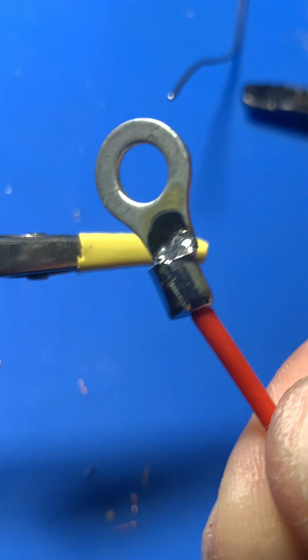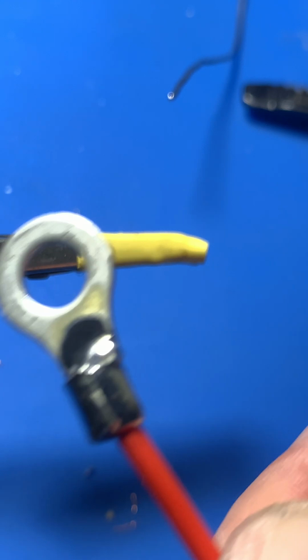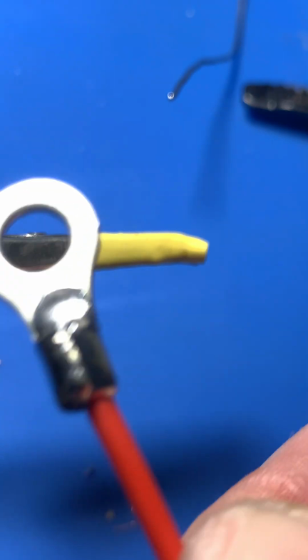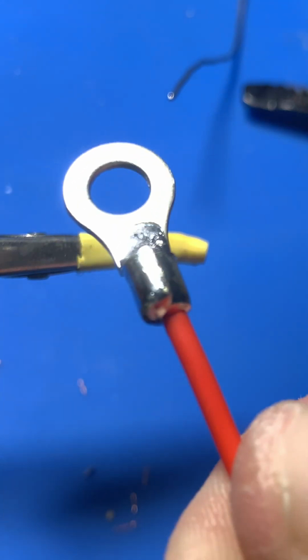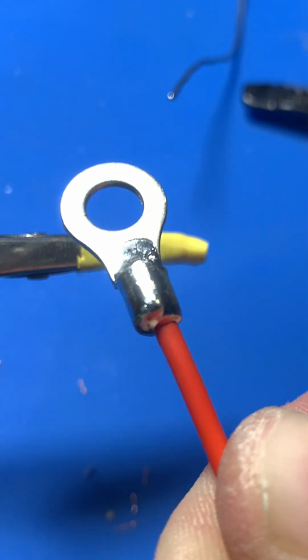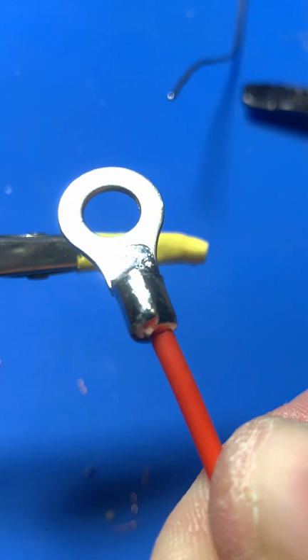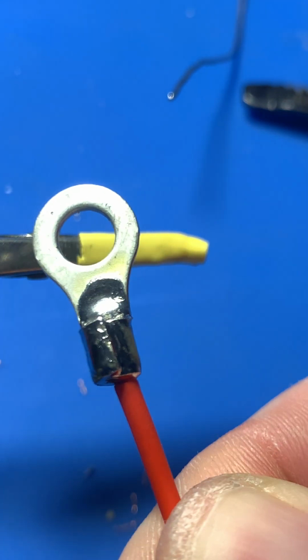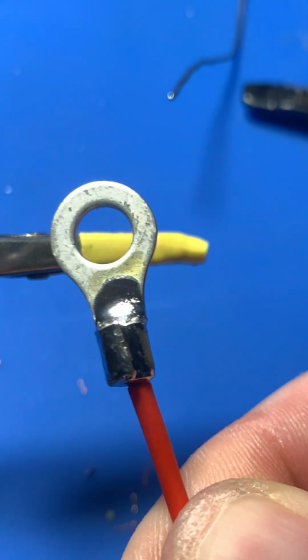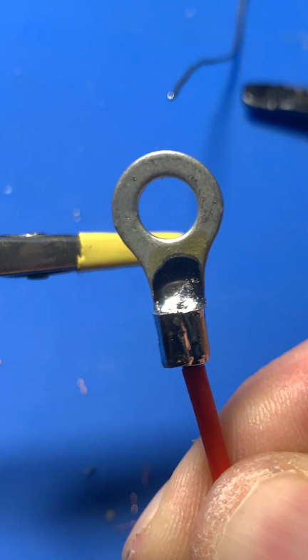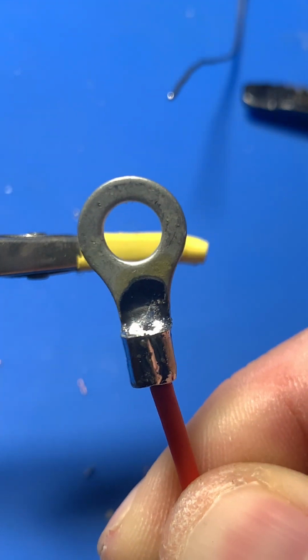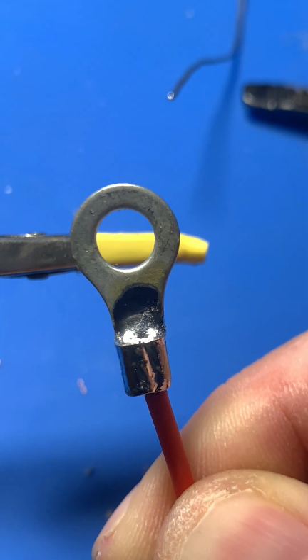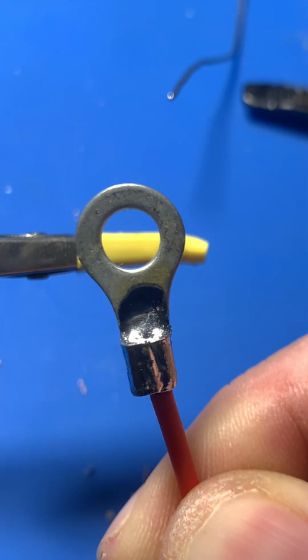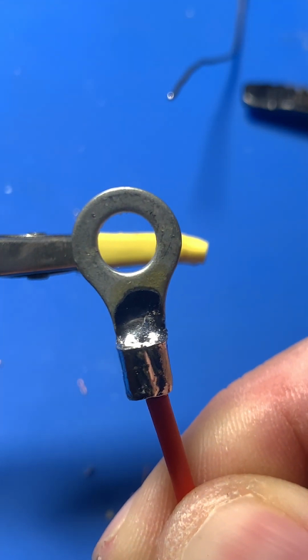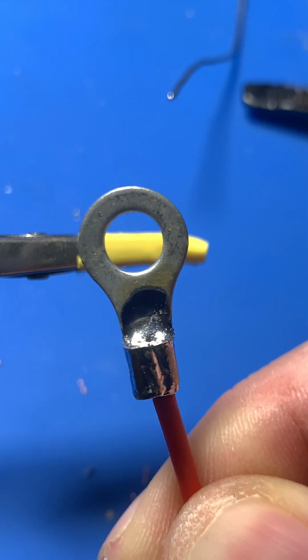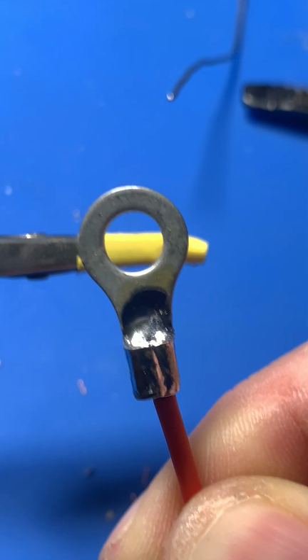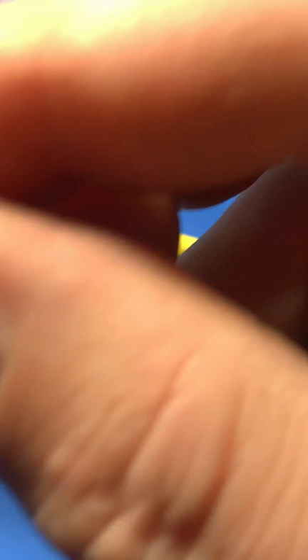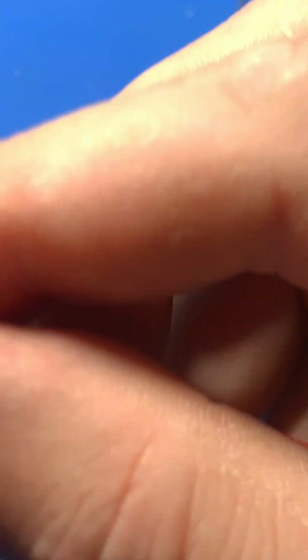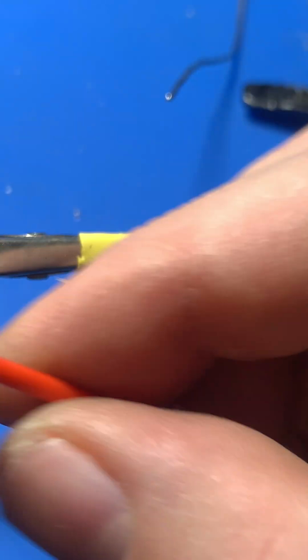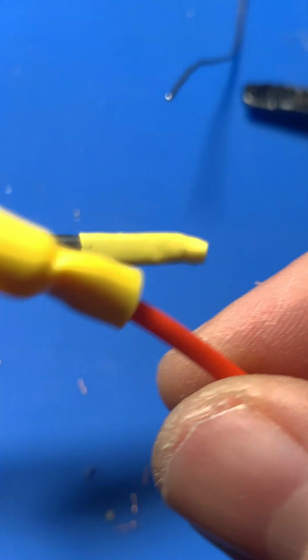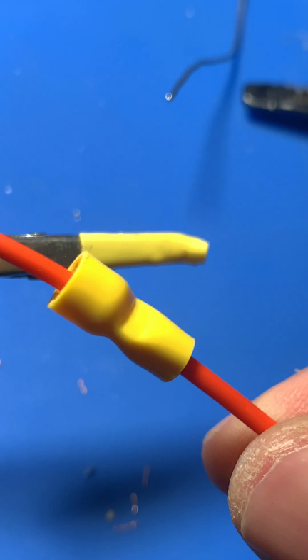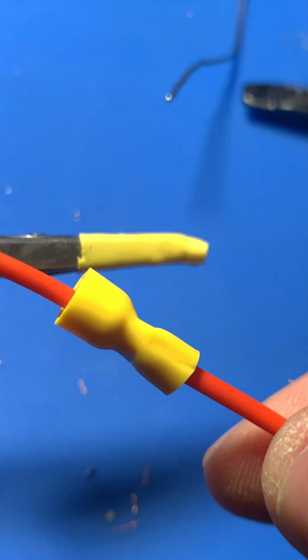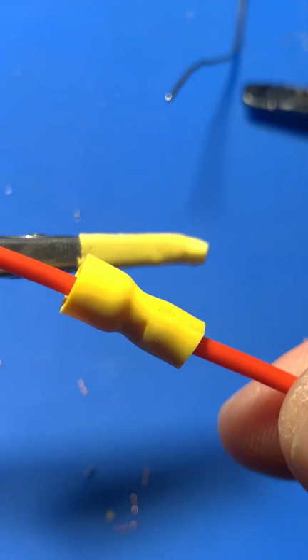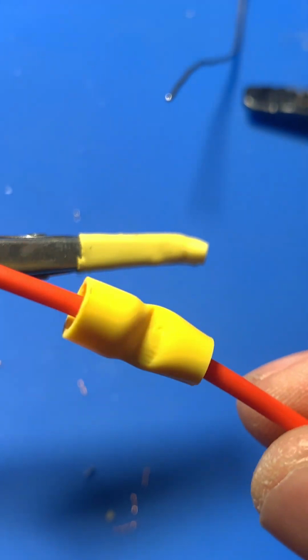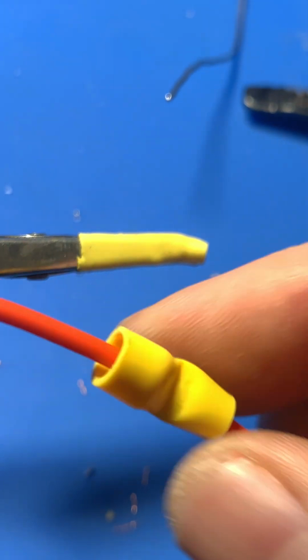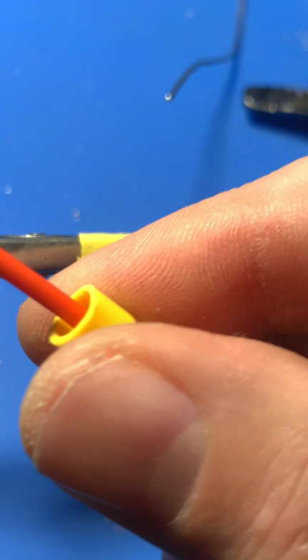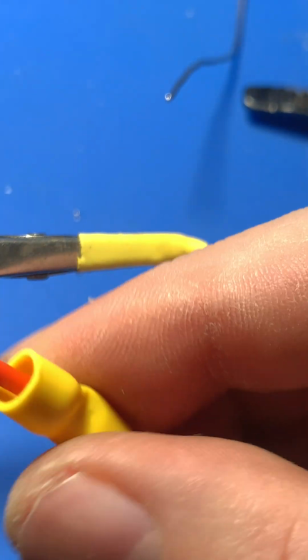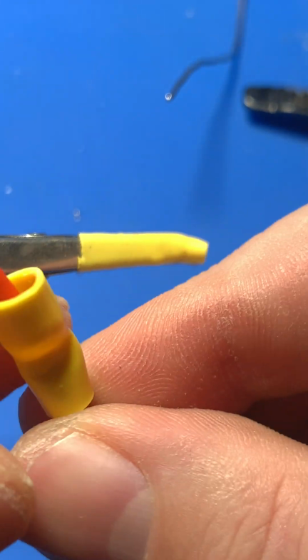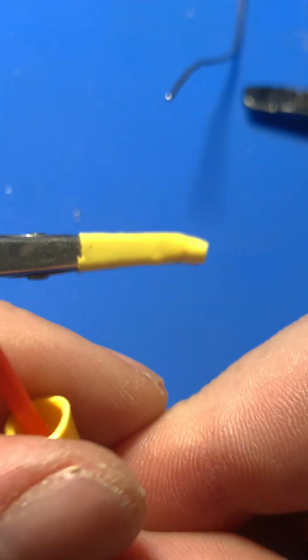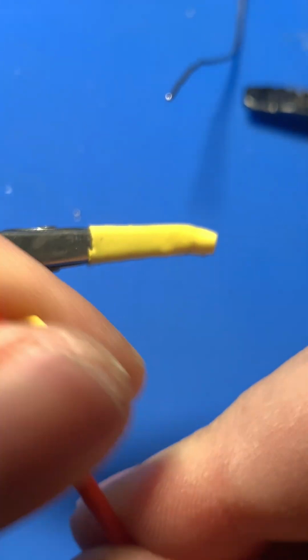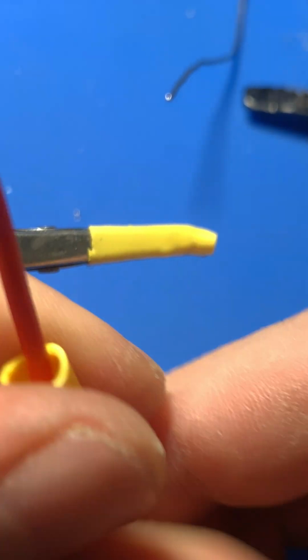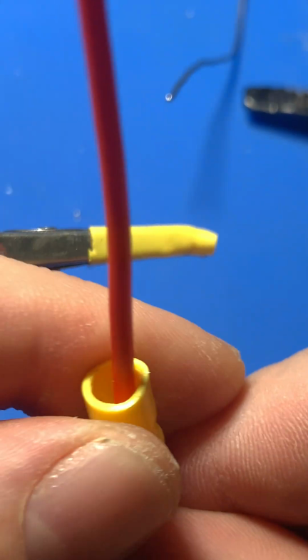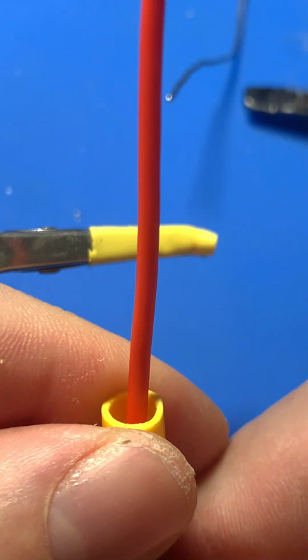Once soldering is complete, slide the heat shrink tubing back over the soldered area. Use the heat gun again to shrink it into place, ensuring insulation and a professional finish.